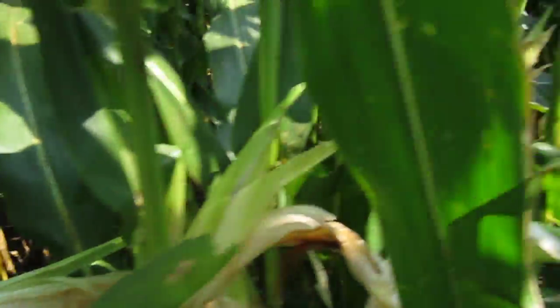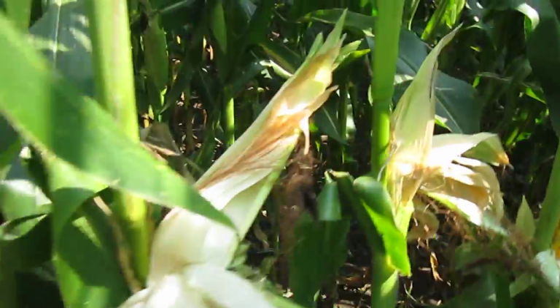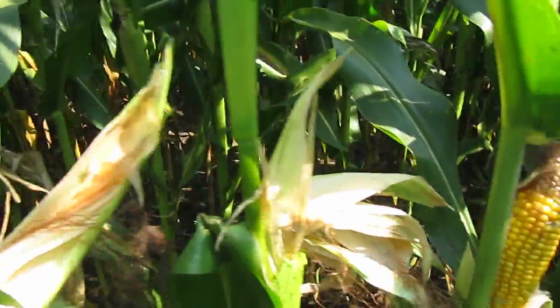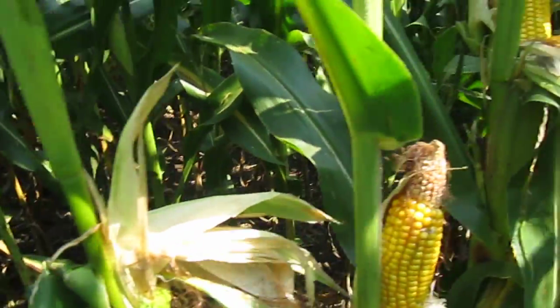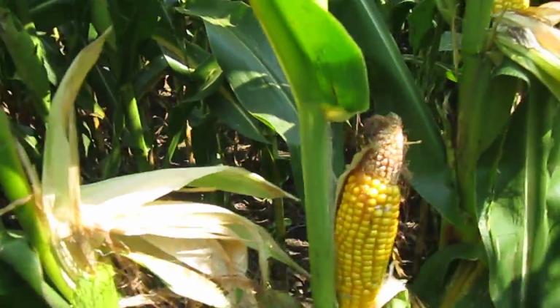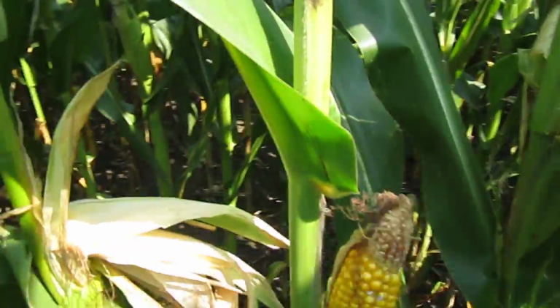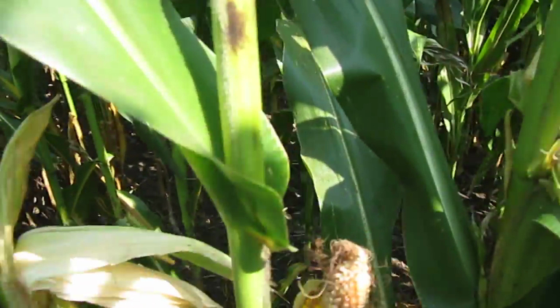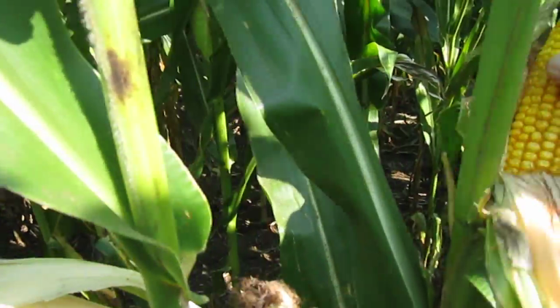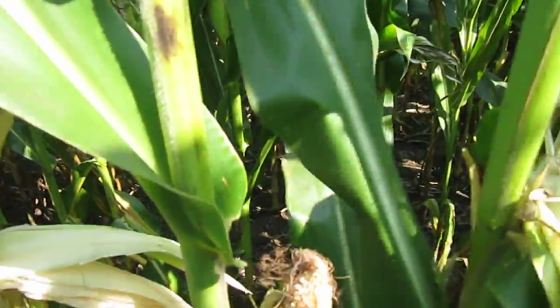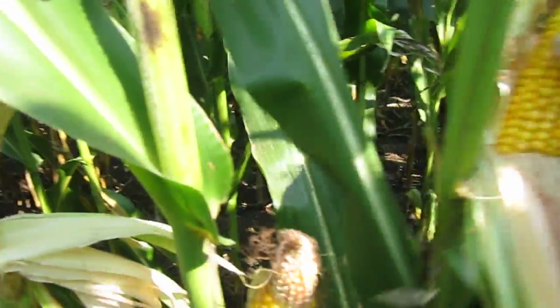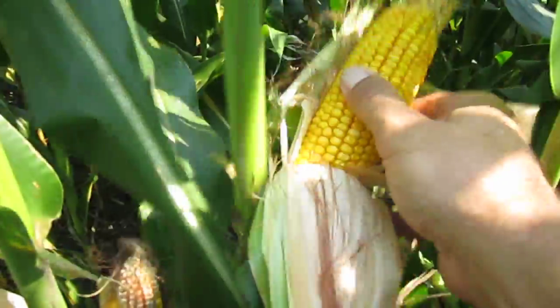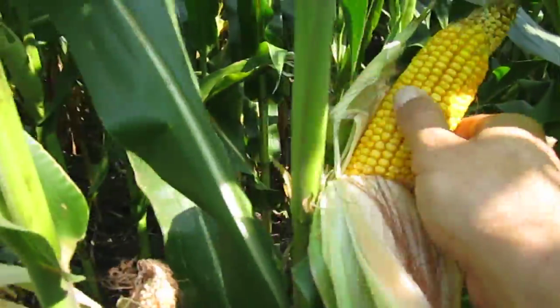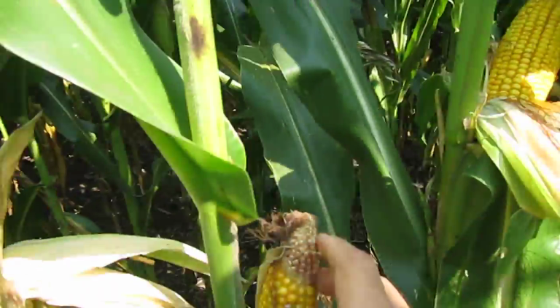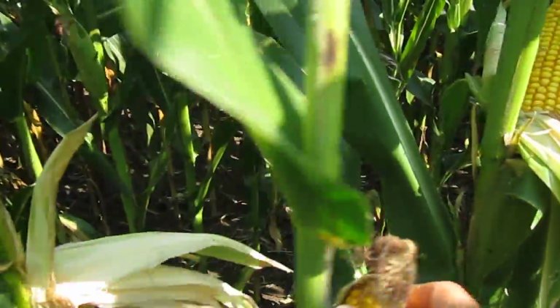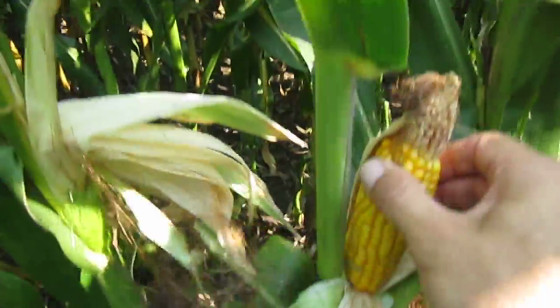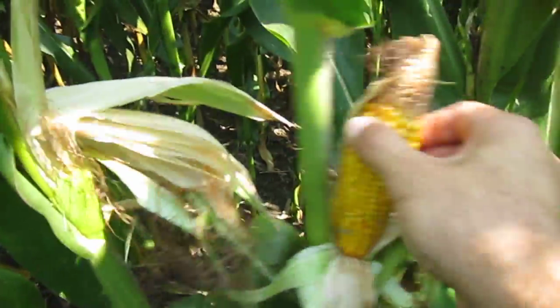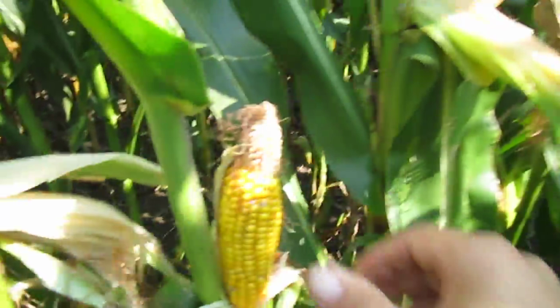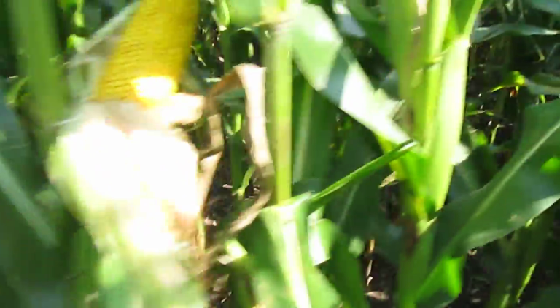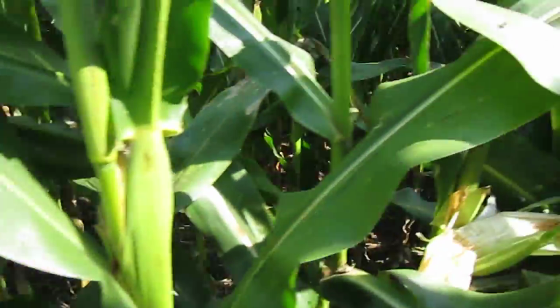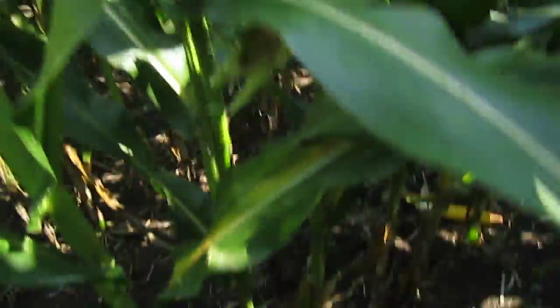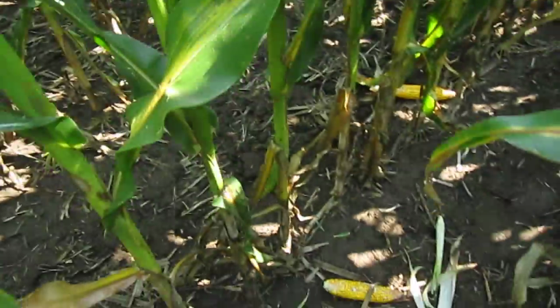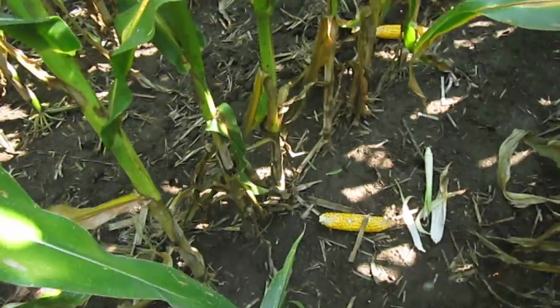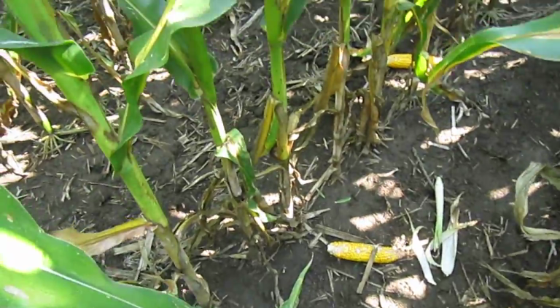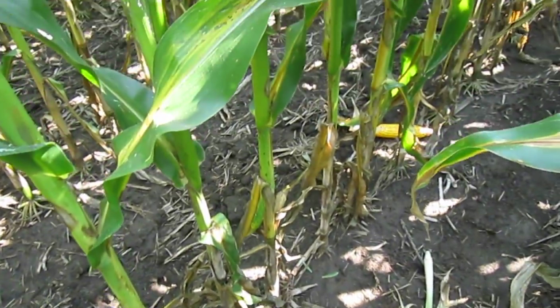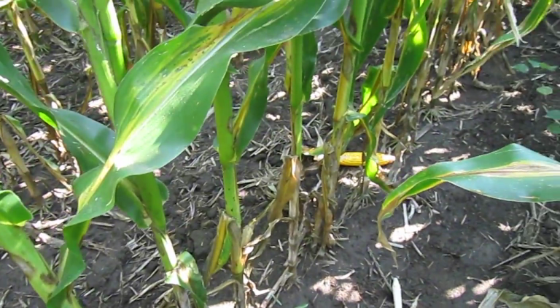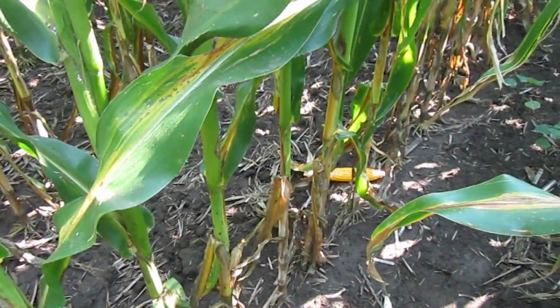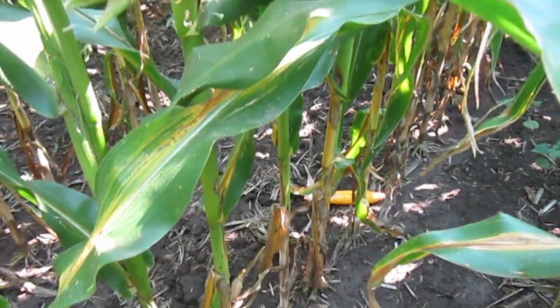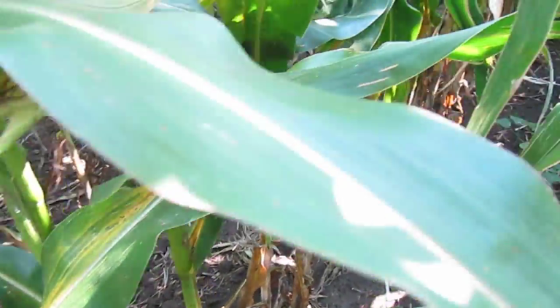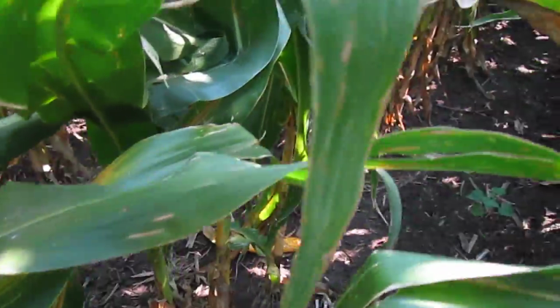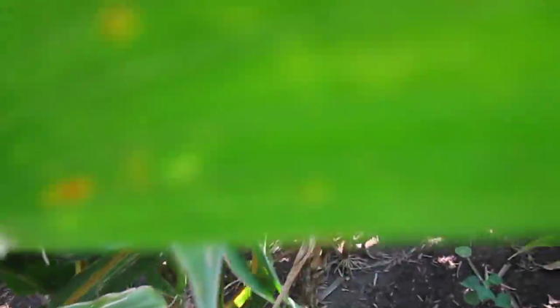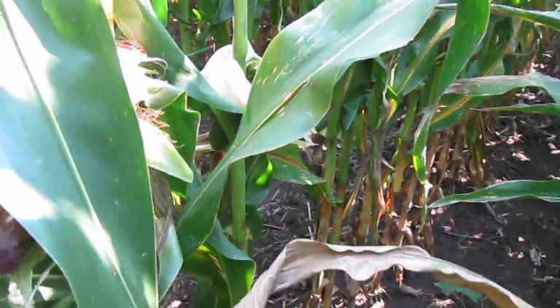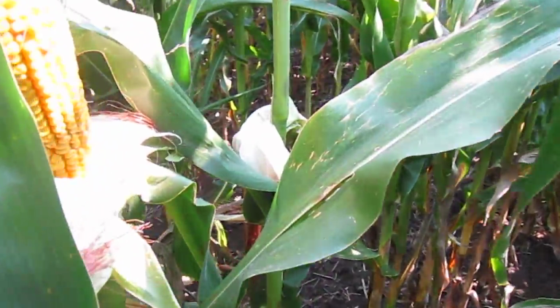I've noticed this all throughout as I've walked in this field — it doesn't take much, and if we were to get a big storm you can see on the ground here the ears that have fallen off as I have taken the husk off of the plant.